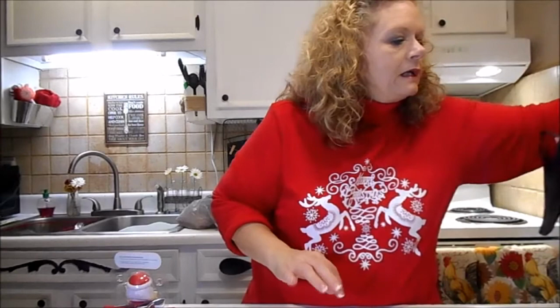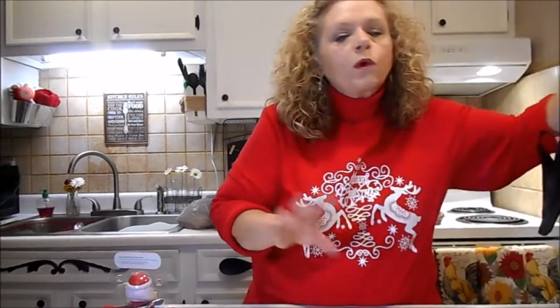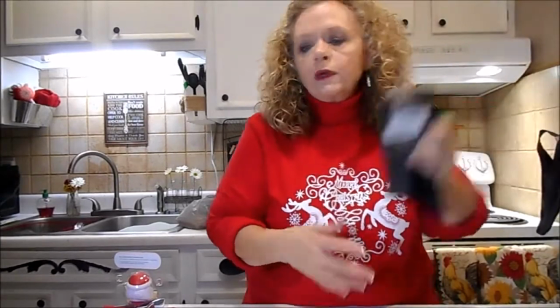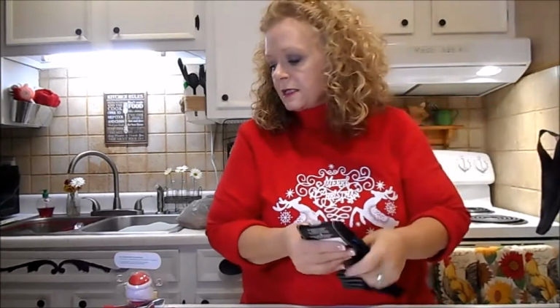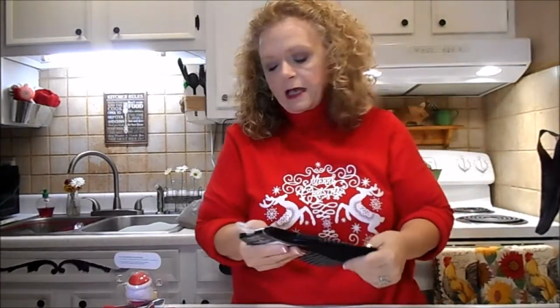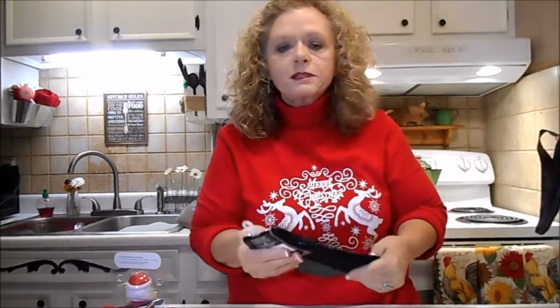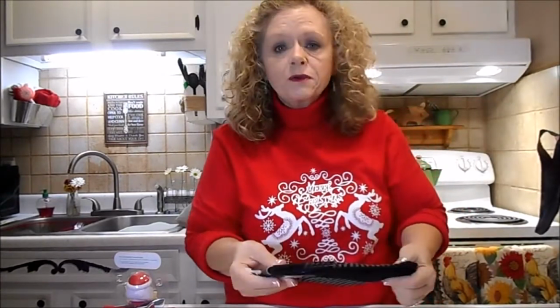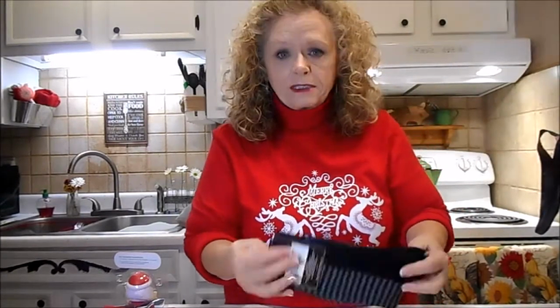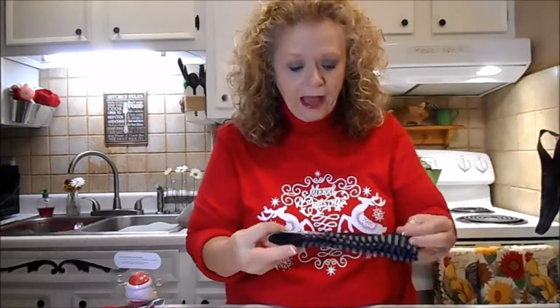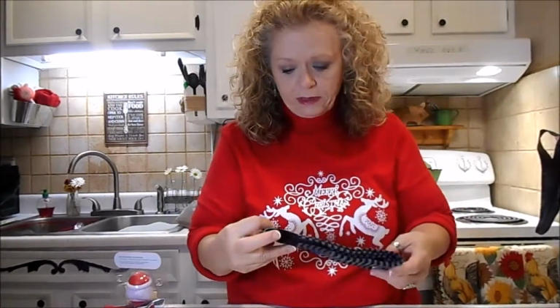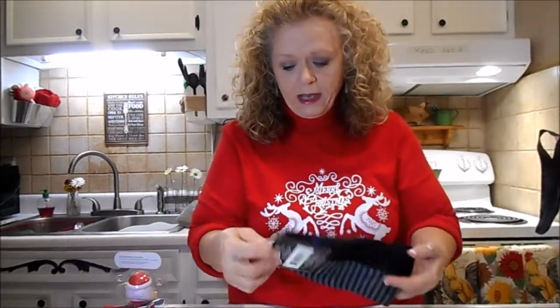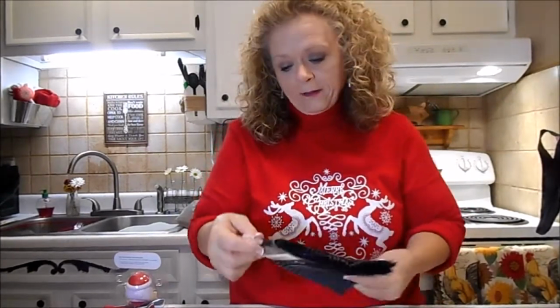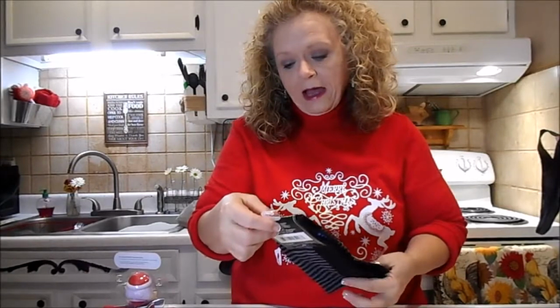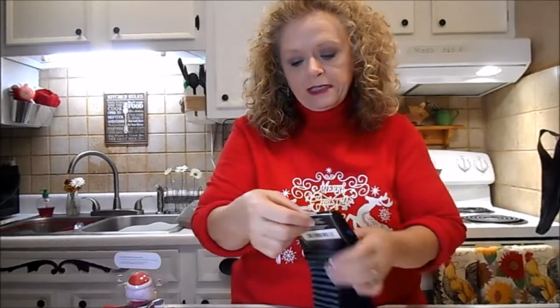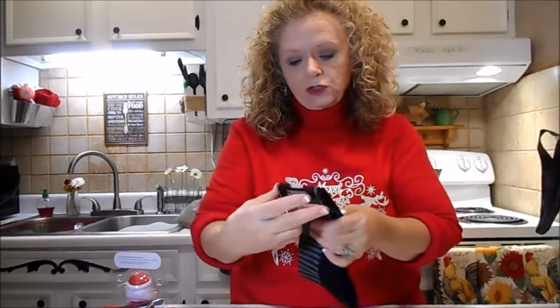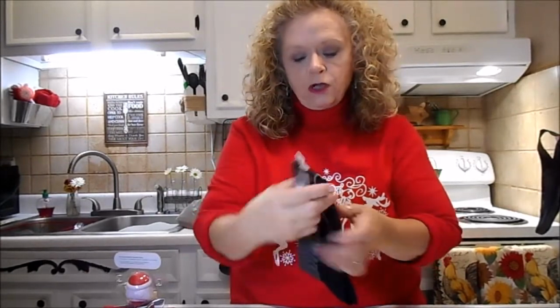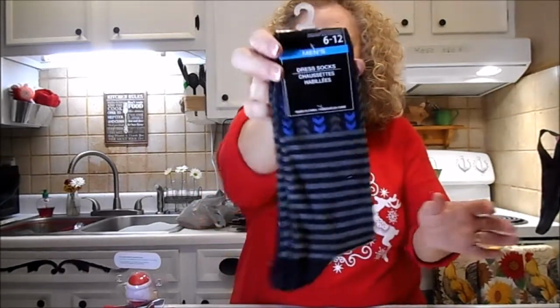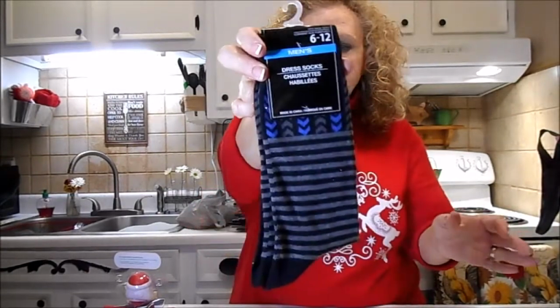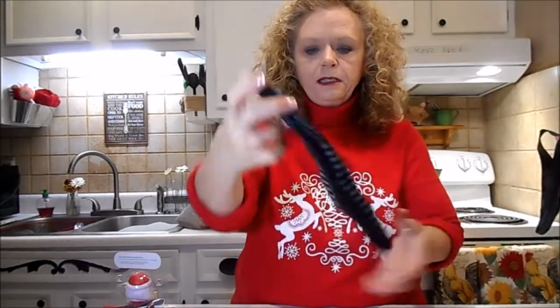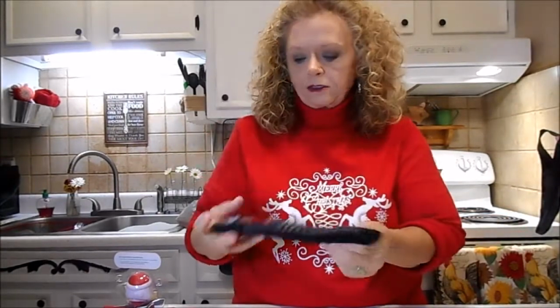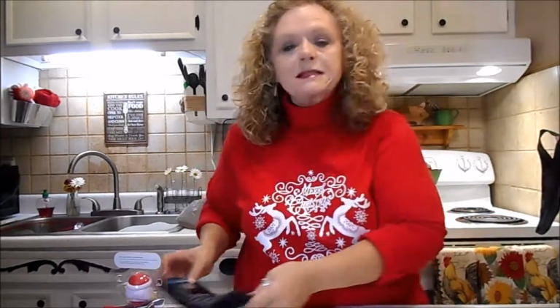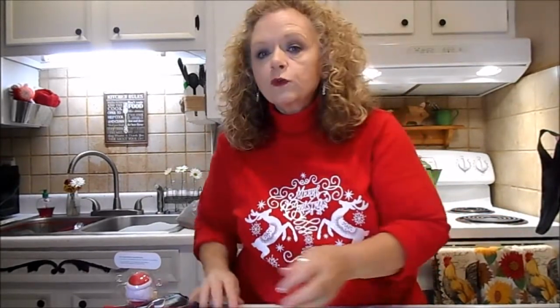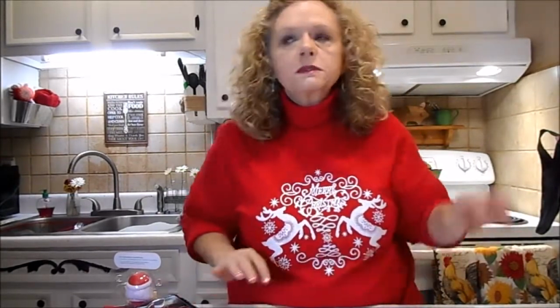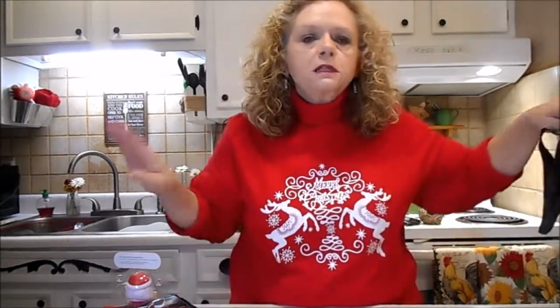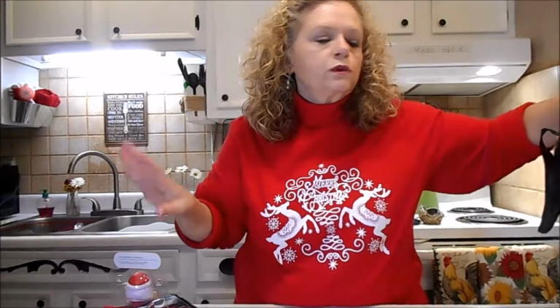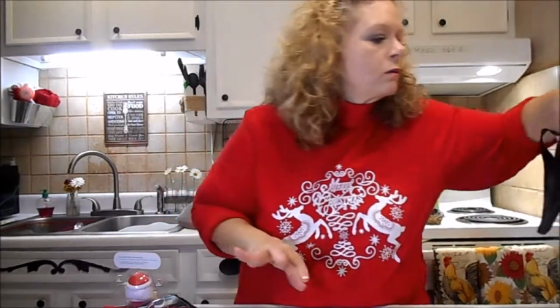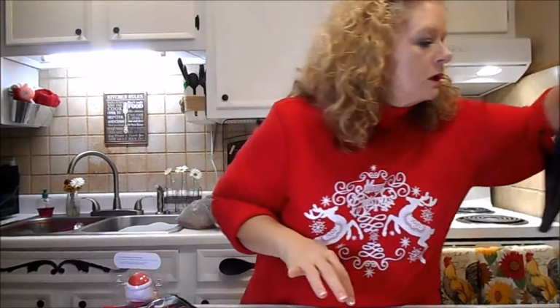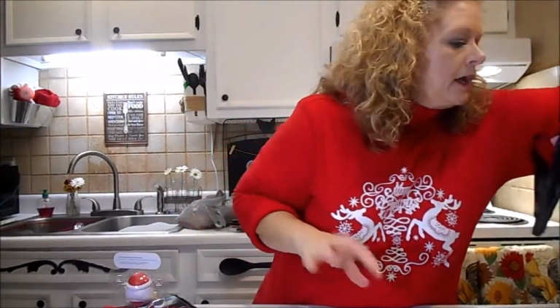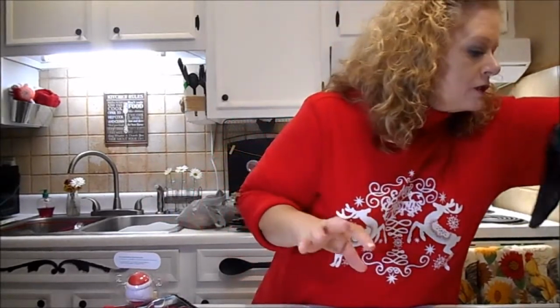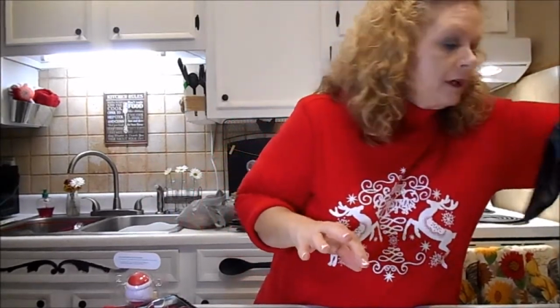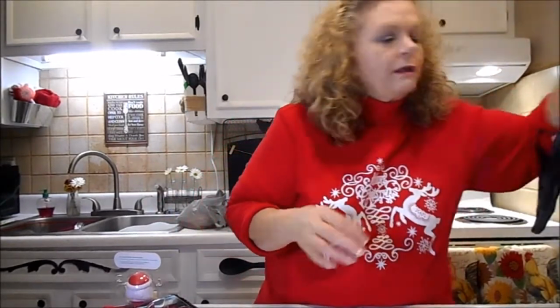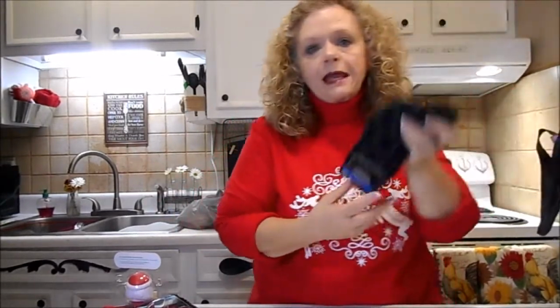I'm going real quick because I don't want this to be near as long as the last one. I got these dress socks. These are for my son for Christmas - he's in the other room, and he never watches my videos, y'all. Isn't that sad?